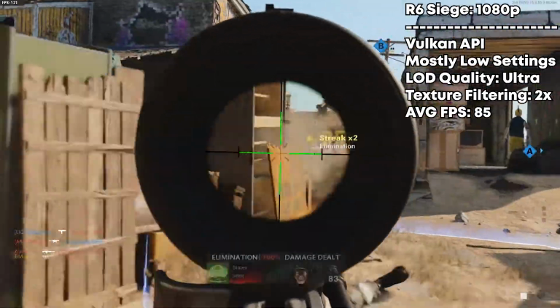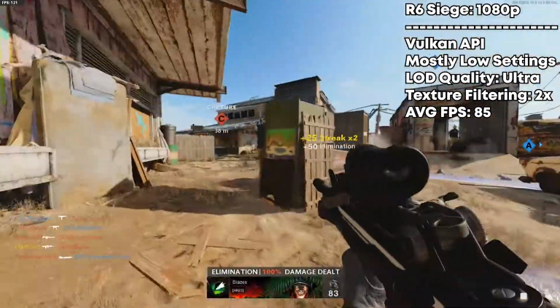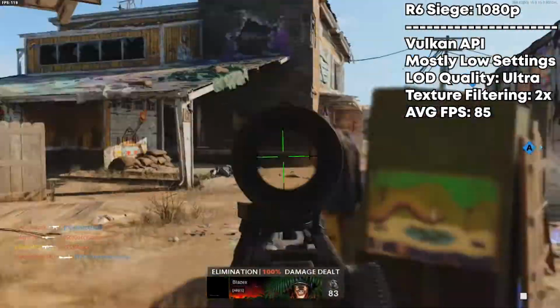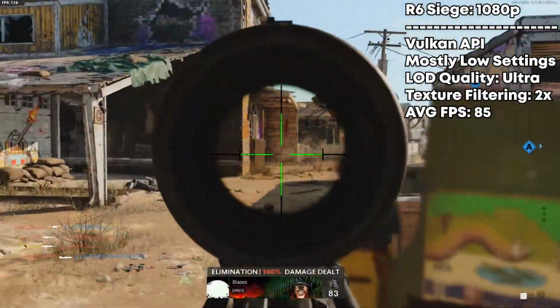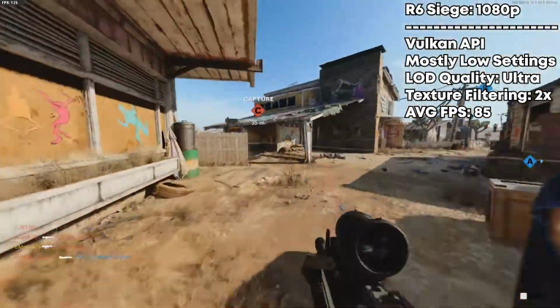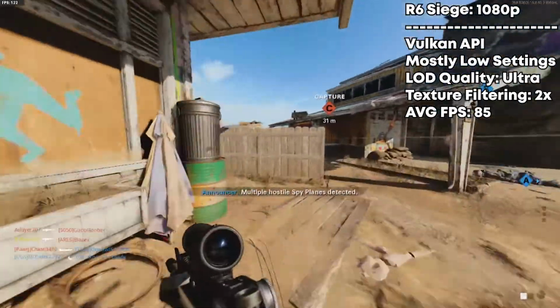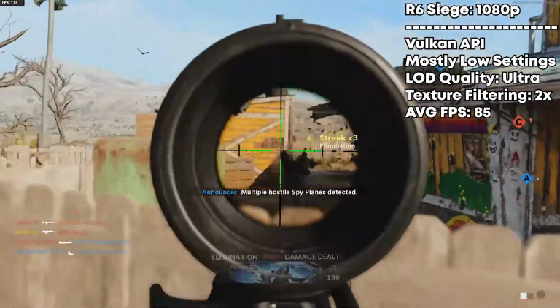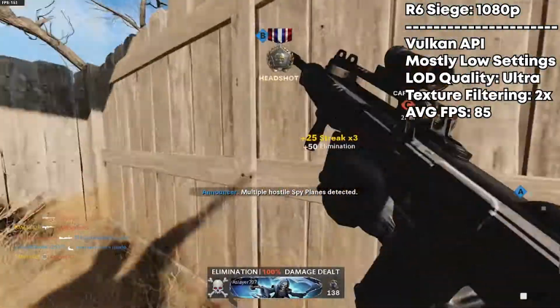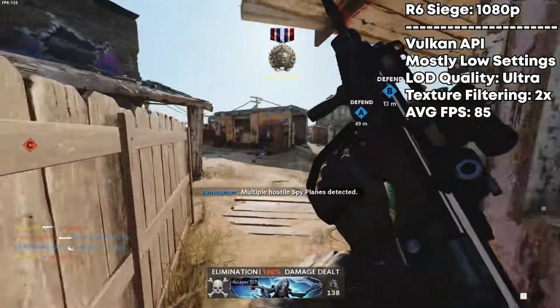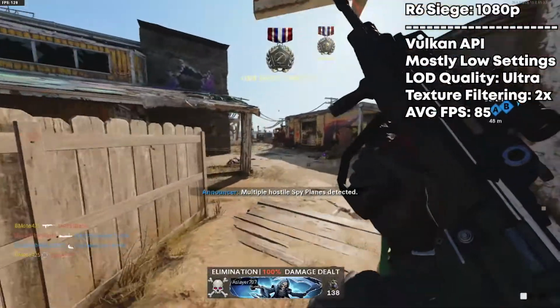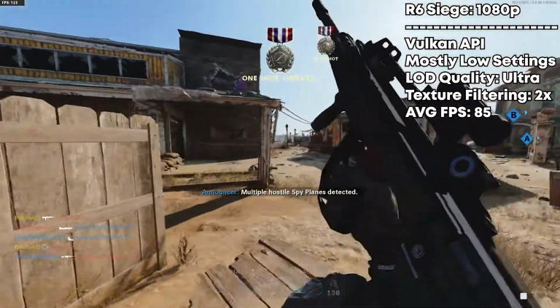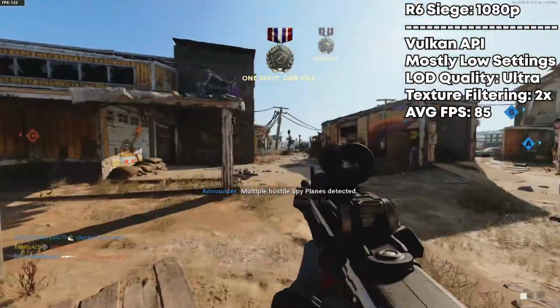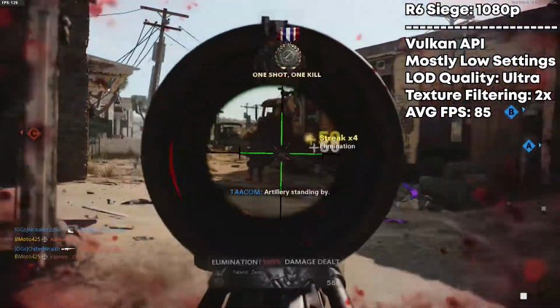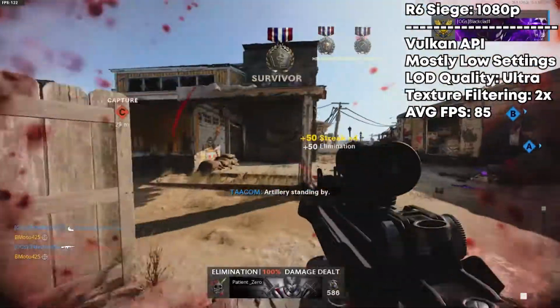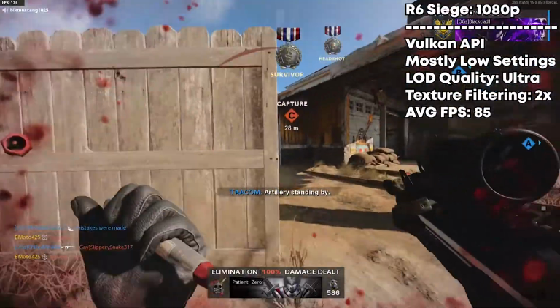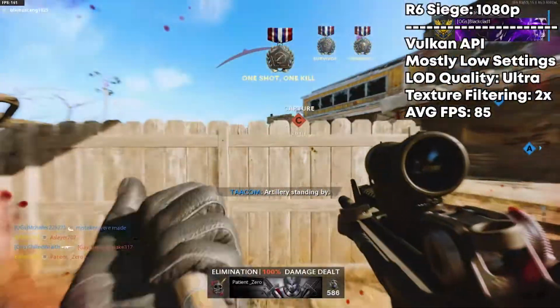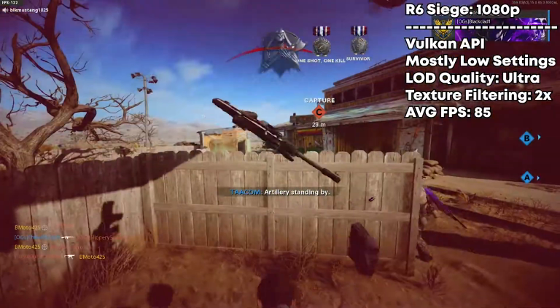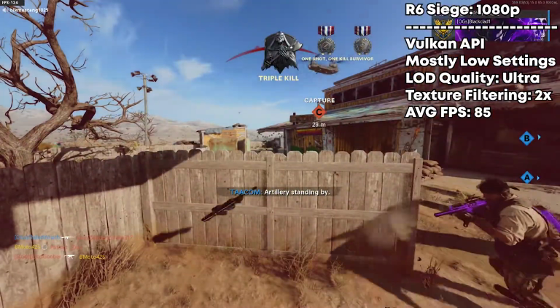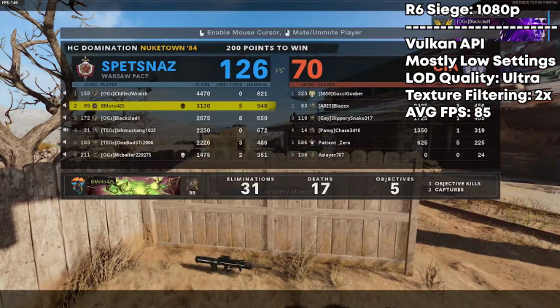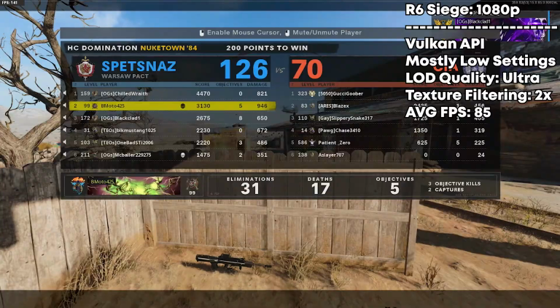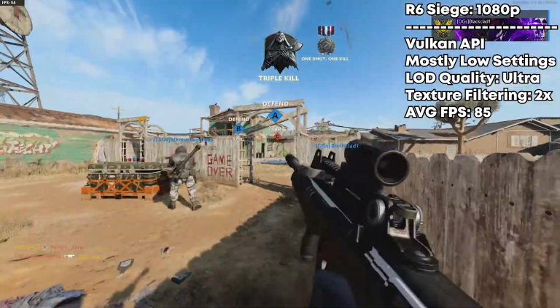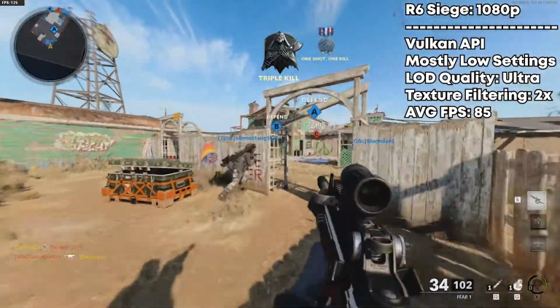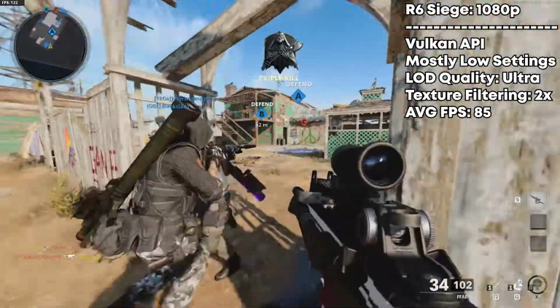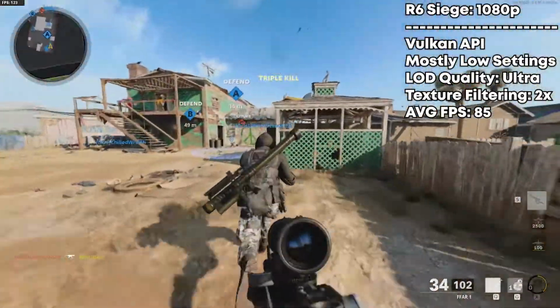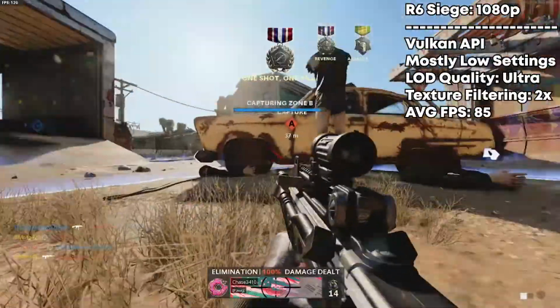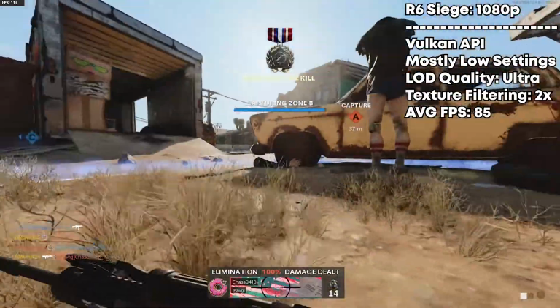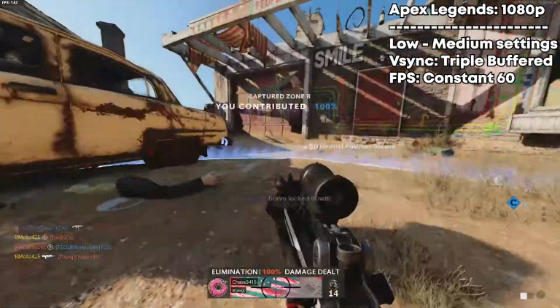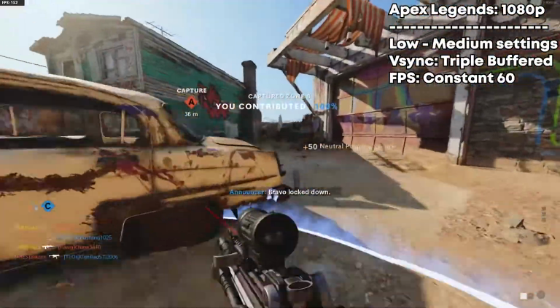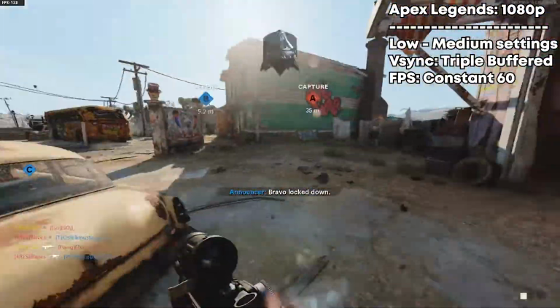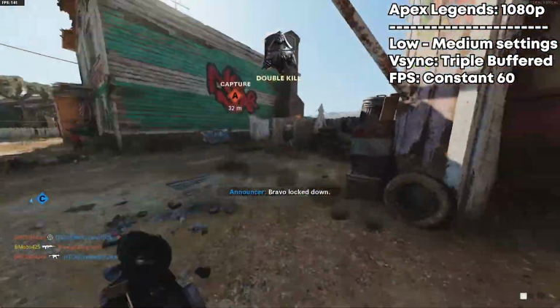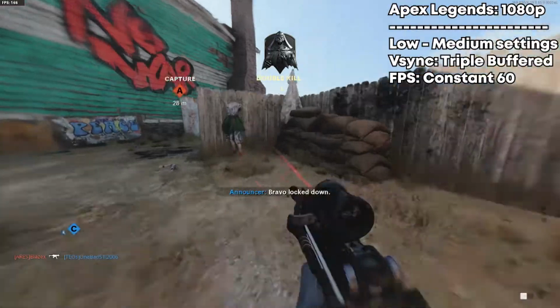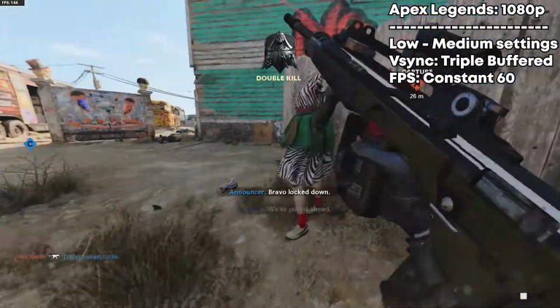Moving on to Rainbow Six Siege at 1080p with Vulkan API enabled, low textures, texture filtering set to 2x, and LOD quality set to ultra — we averaged around 85 FPS, which is good if you're playing on a 75 Hz monitor.